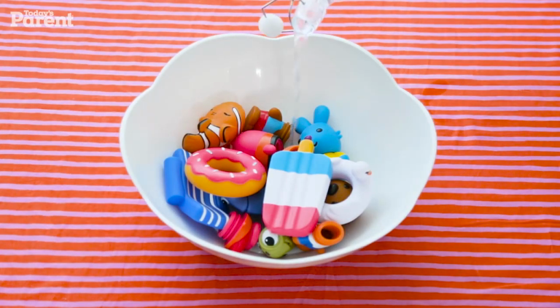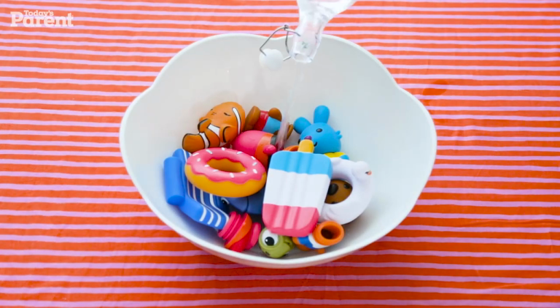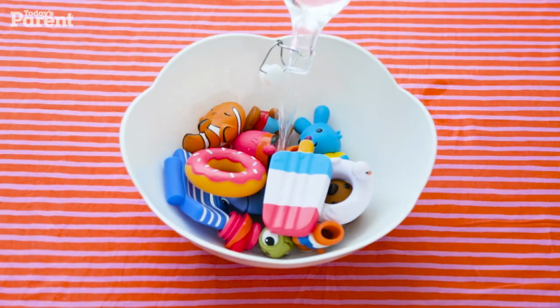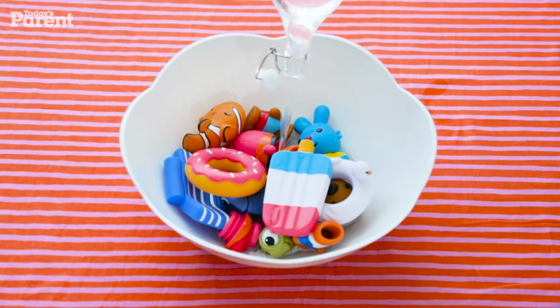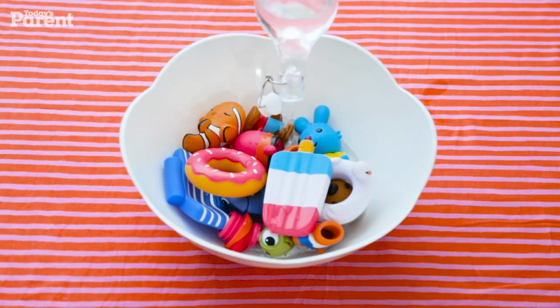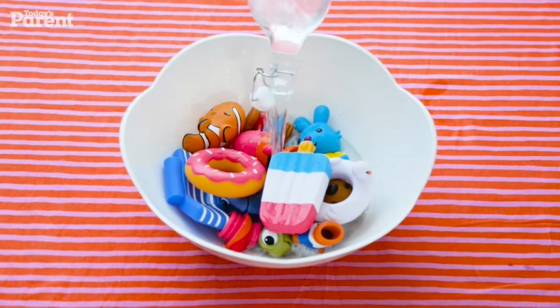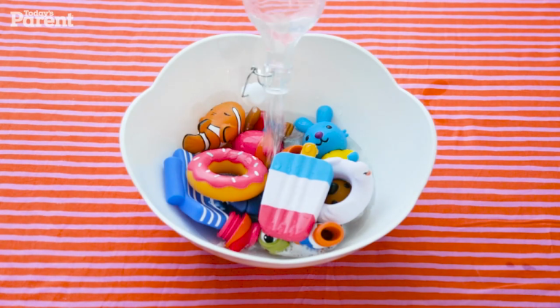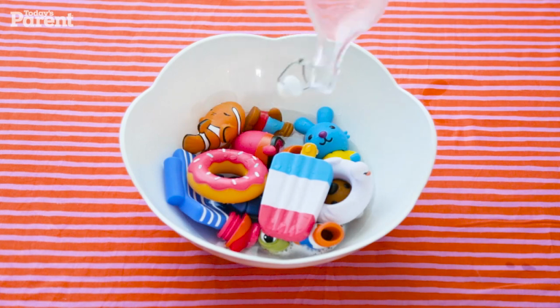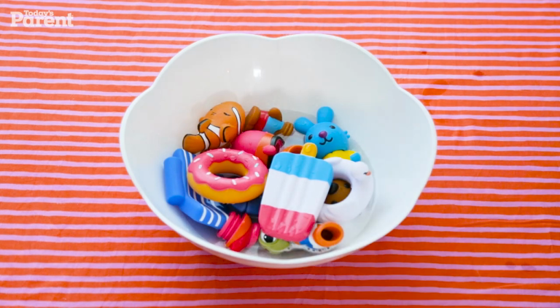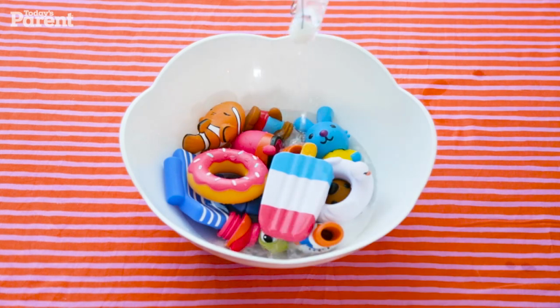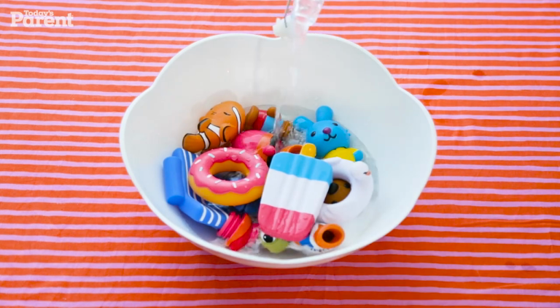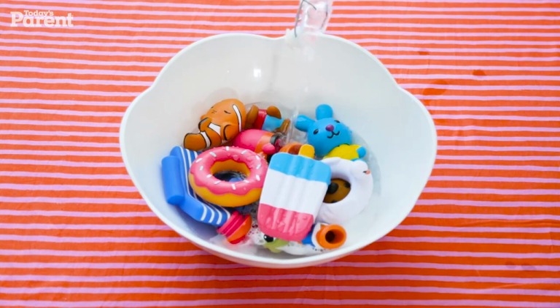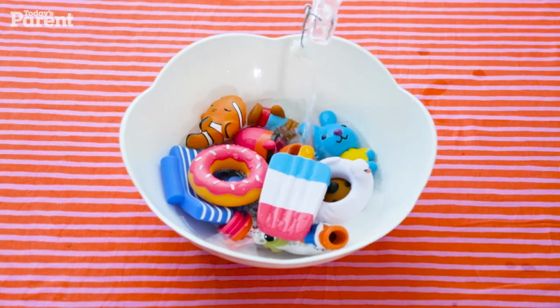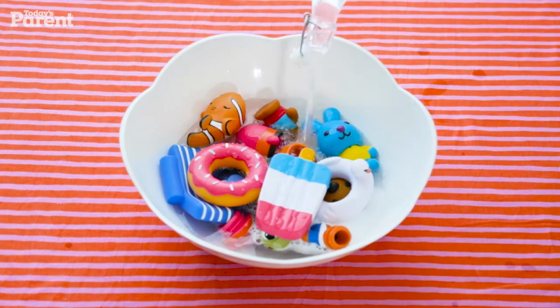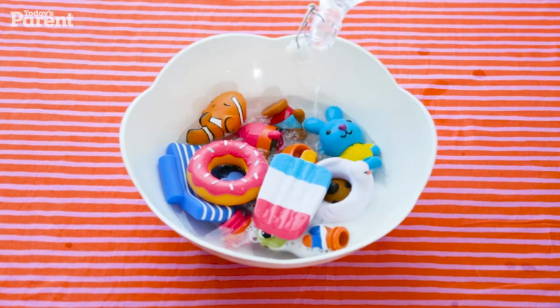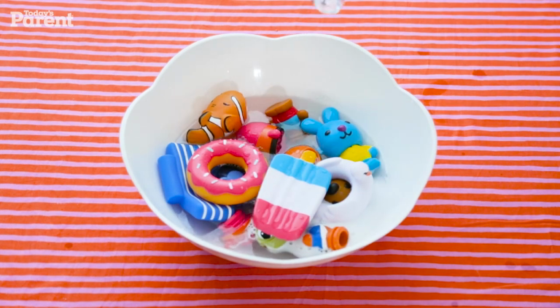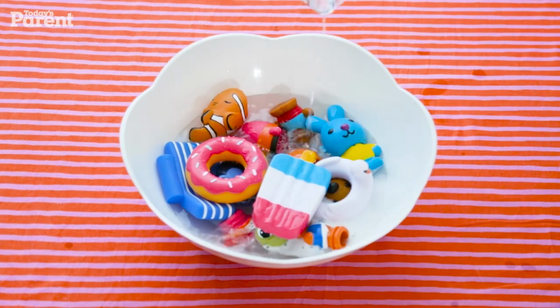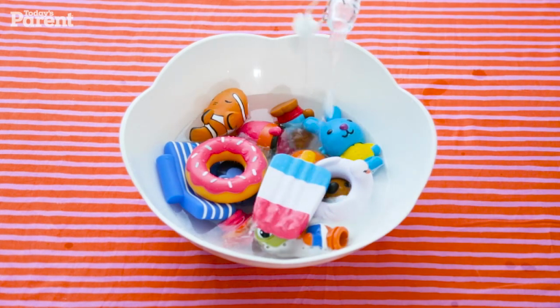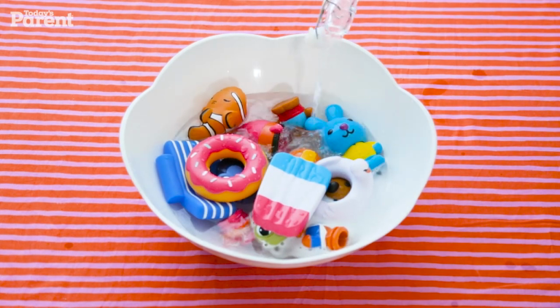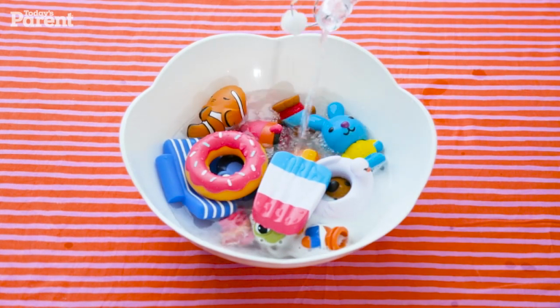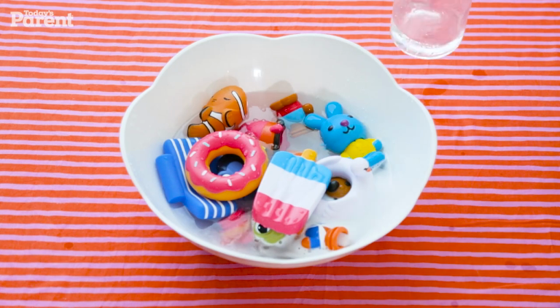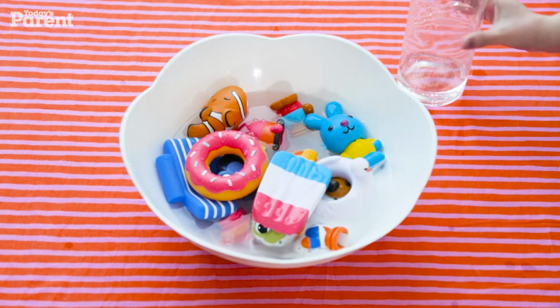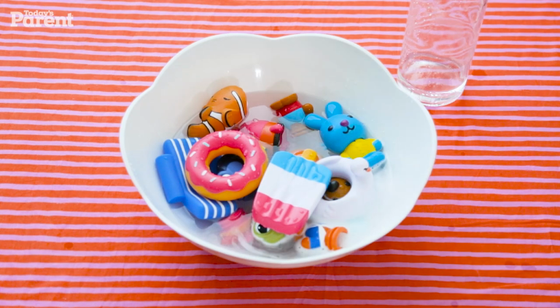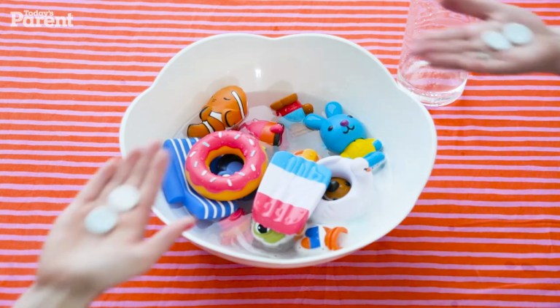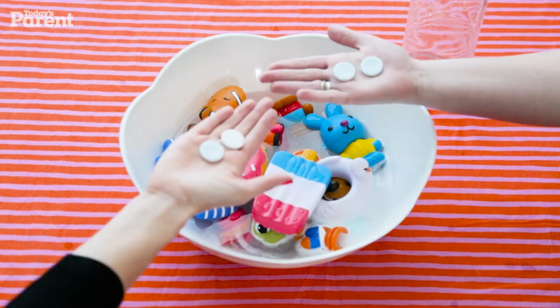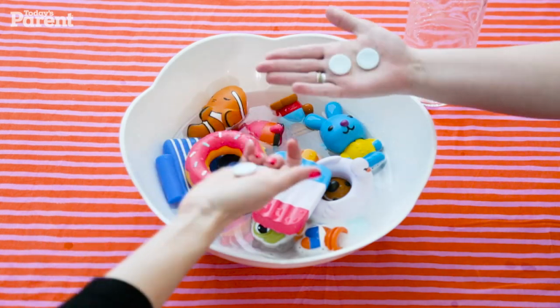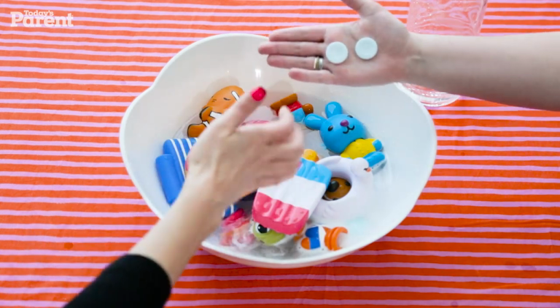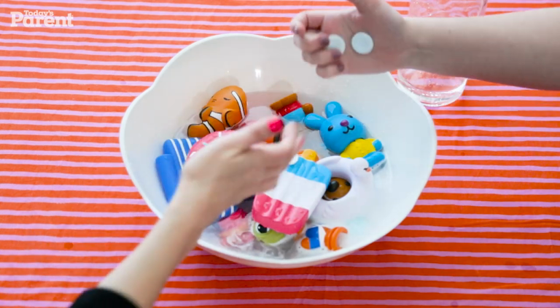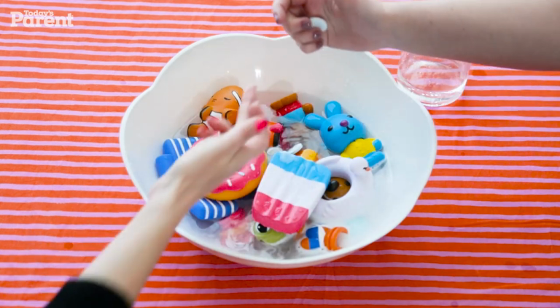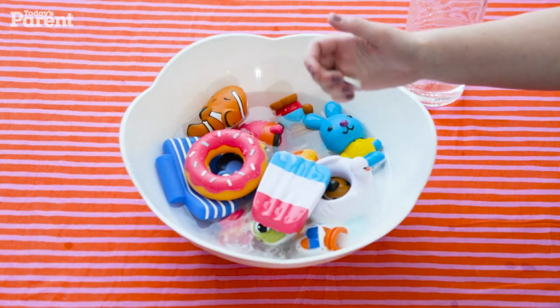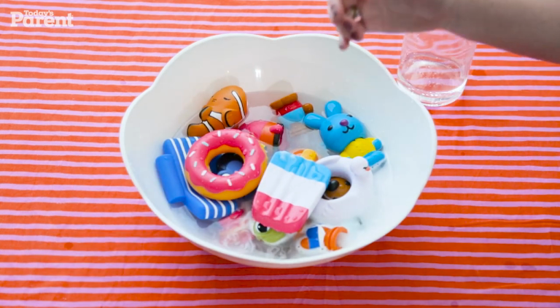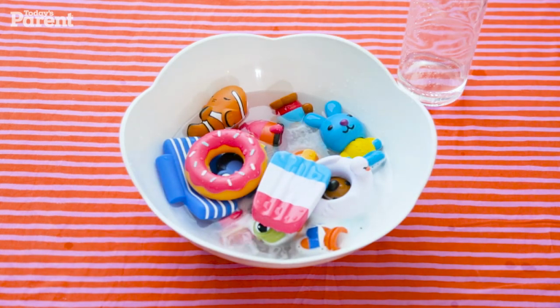You can do this in a bathroom sink, or in a big bowl like we are using. Fill with water, enough to submerge the toys. Drop in the denture tabs — two to four should be good, depending on how many toys you have.